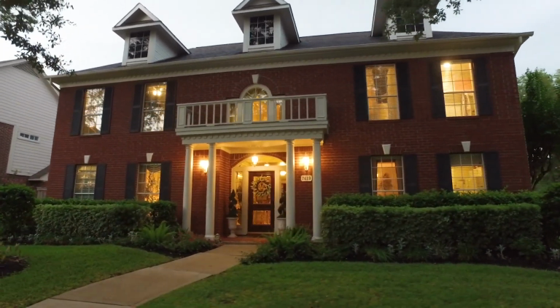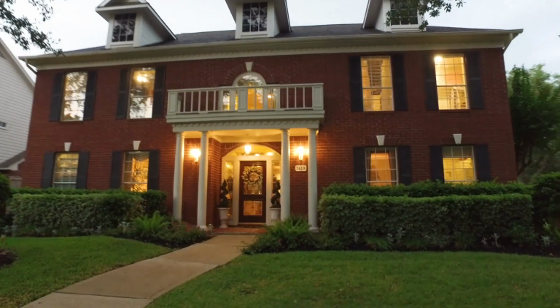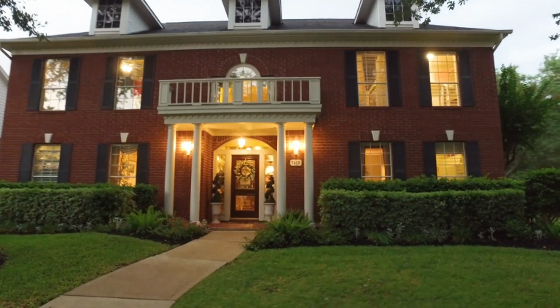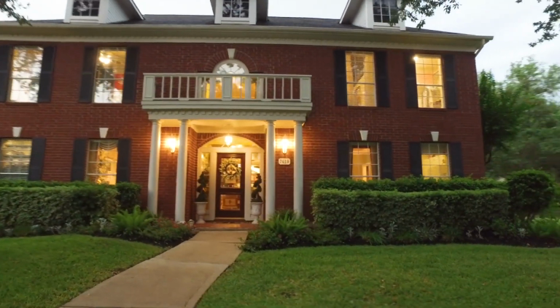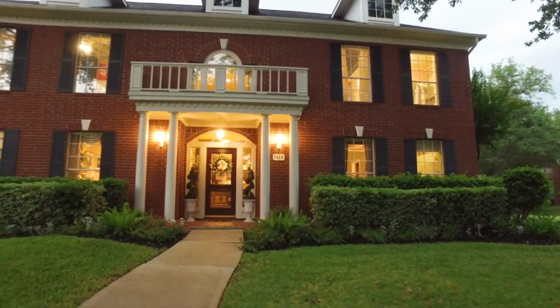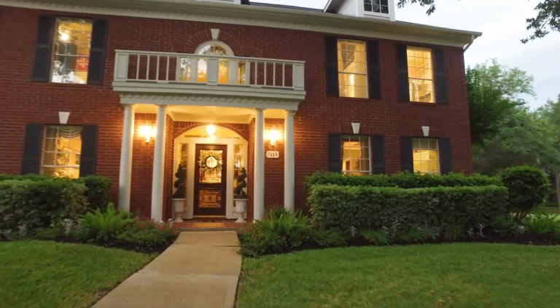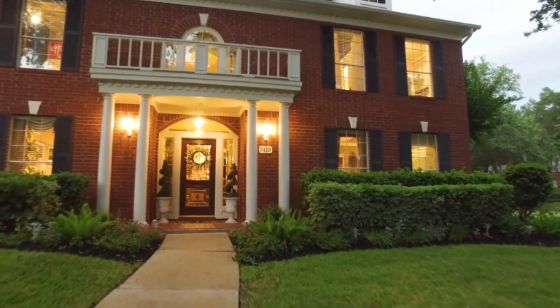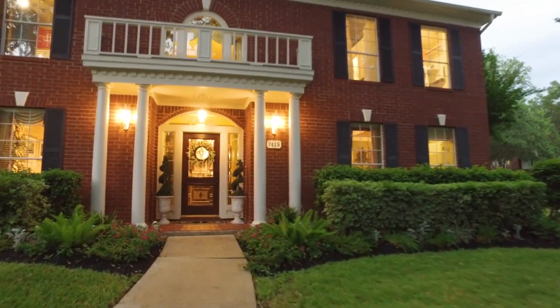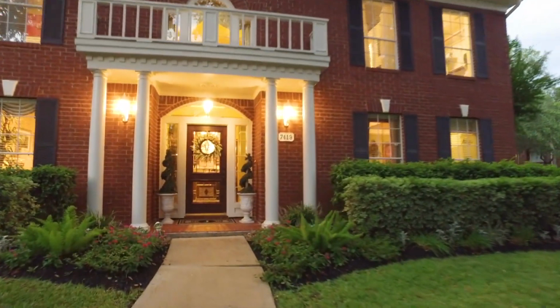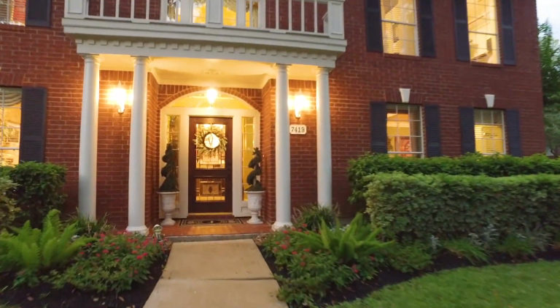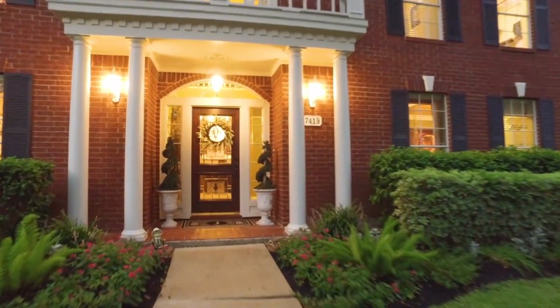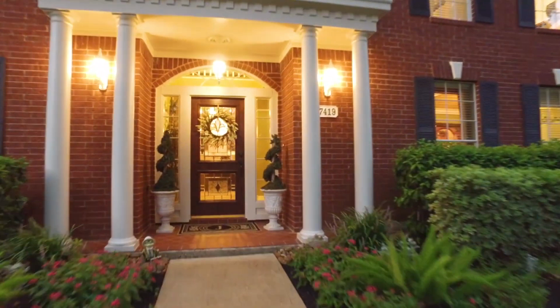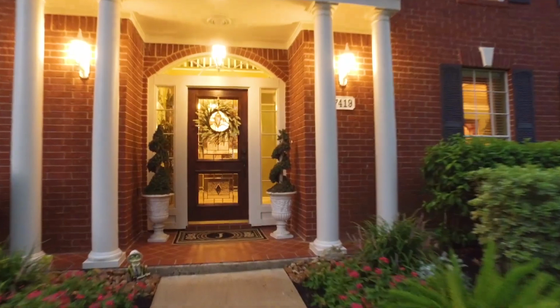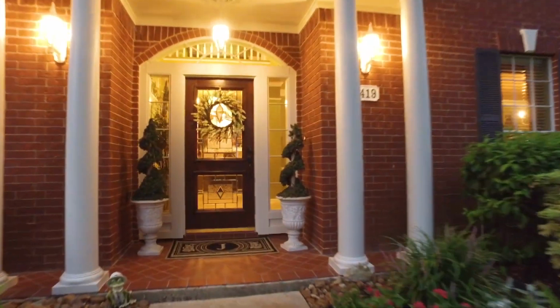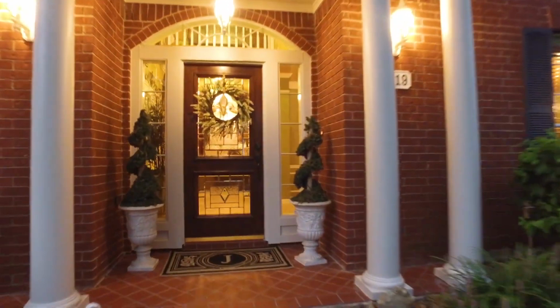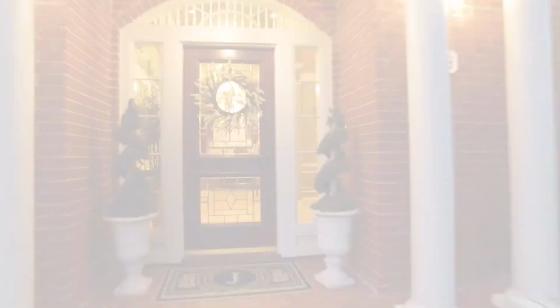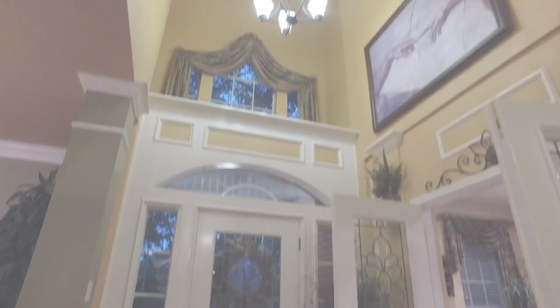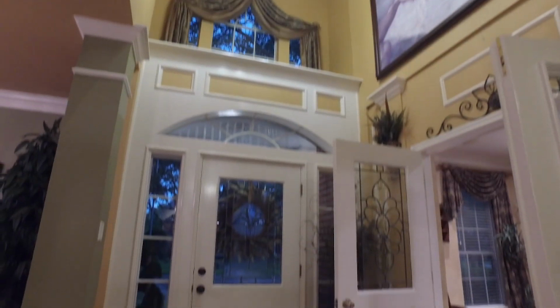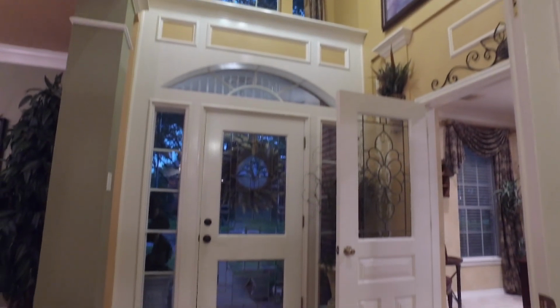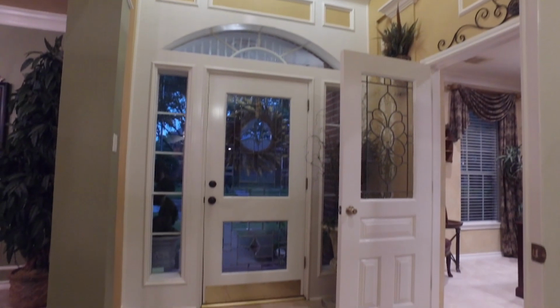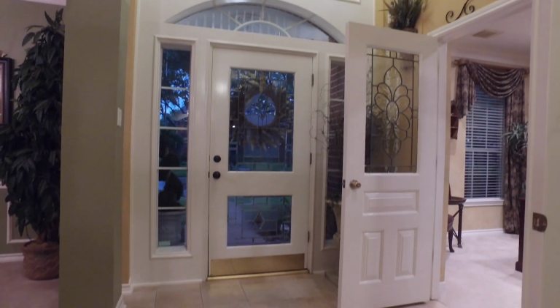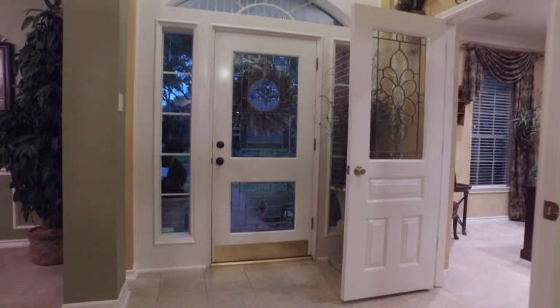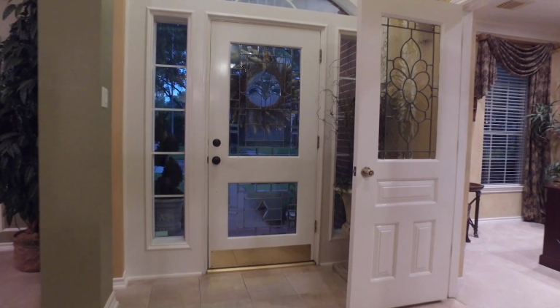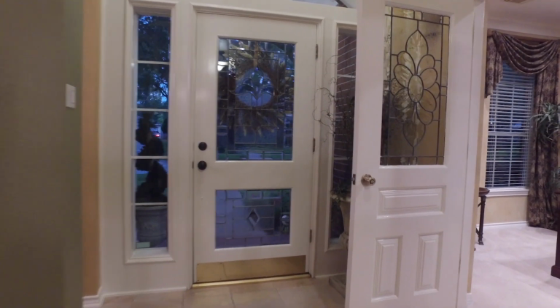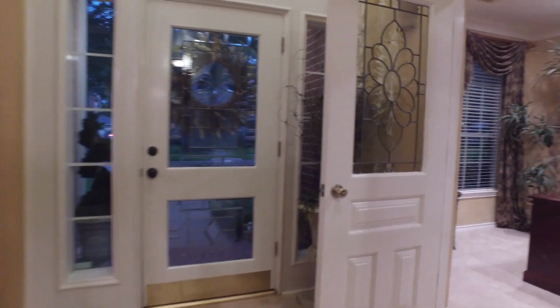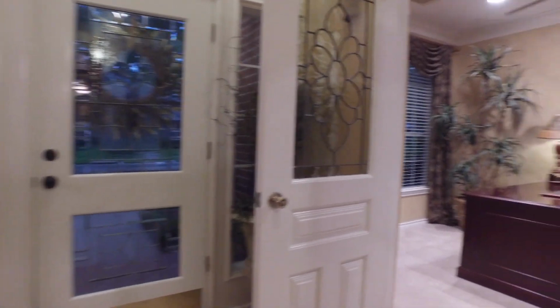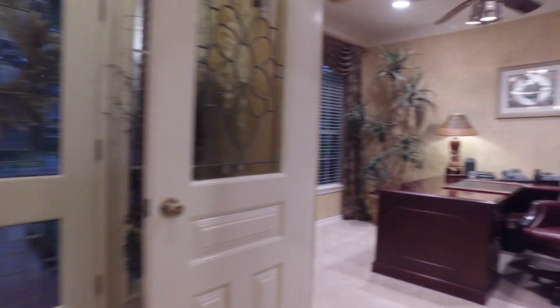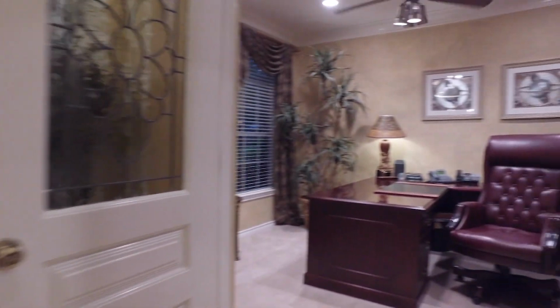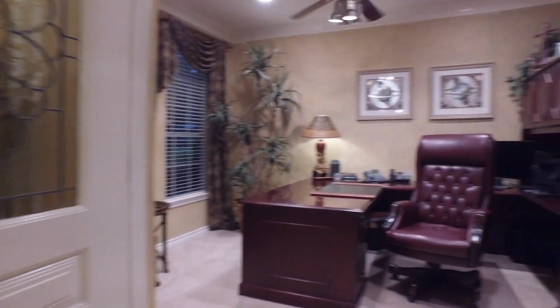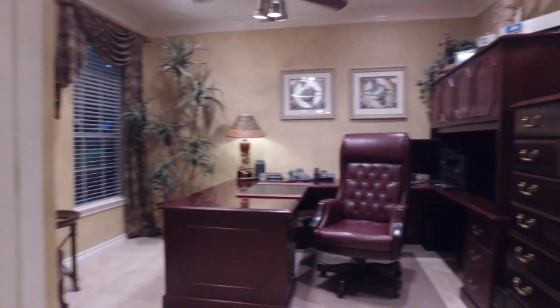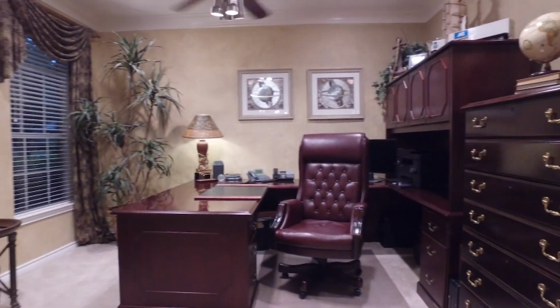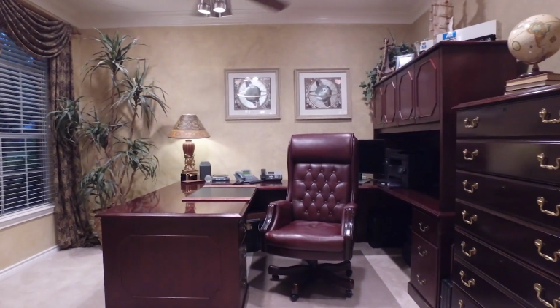So stately and elegant, it's a traditional red brick home. It's in the perfect location within the highly desired and highly acclaimed Greatwood community, on an oversized corner lot with a detached garage.